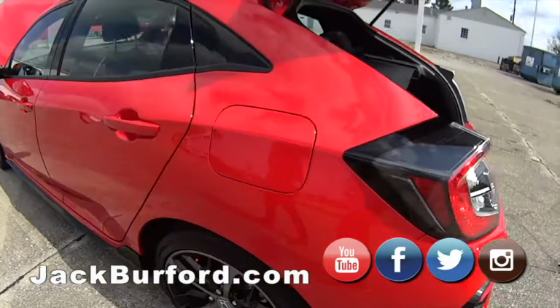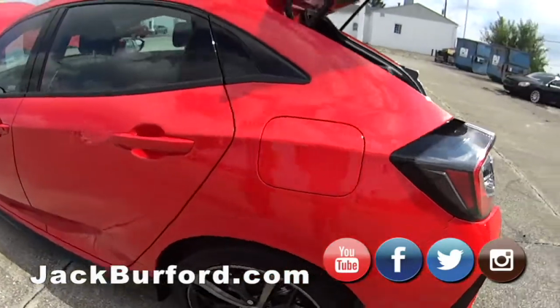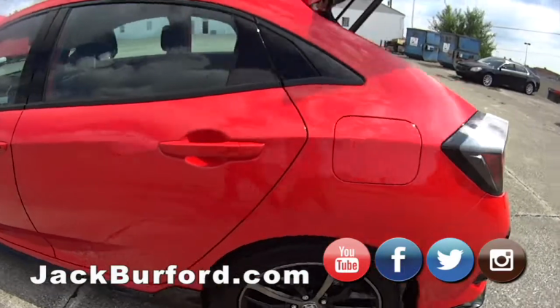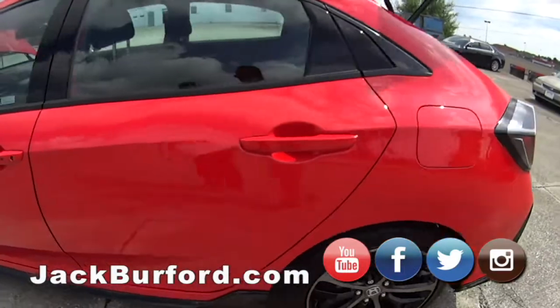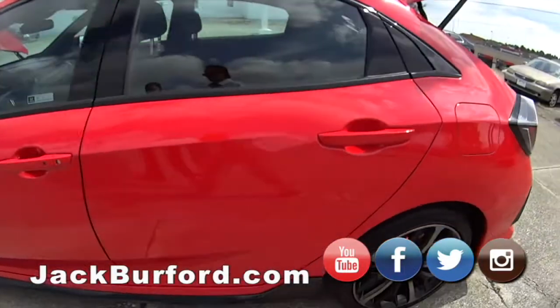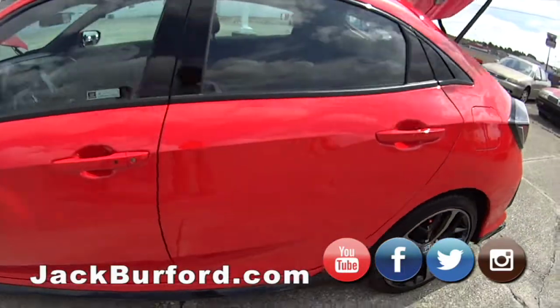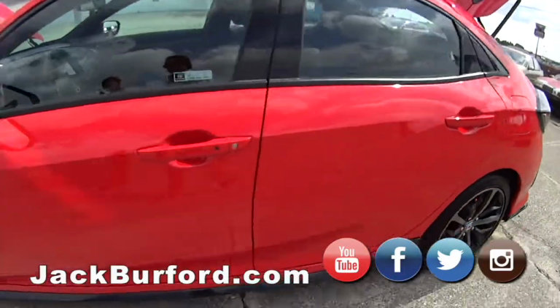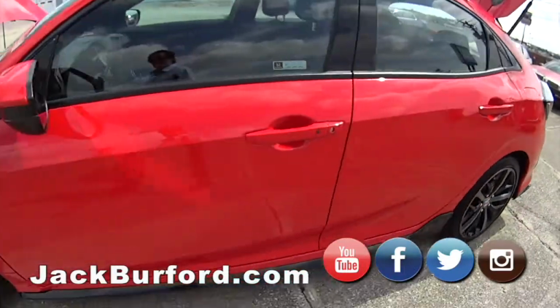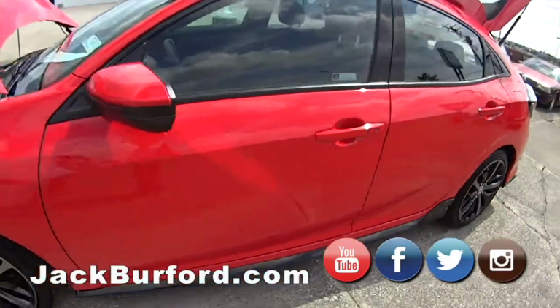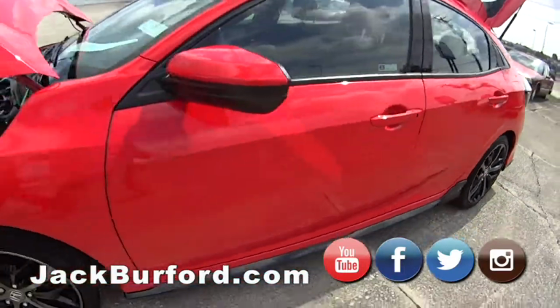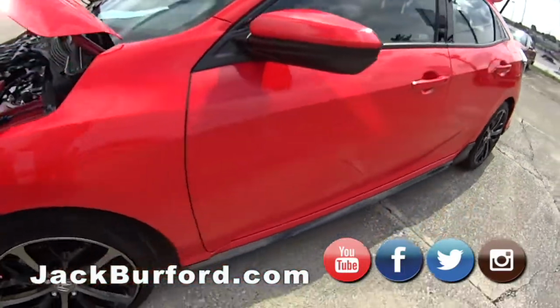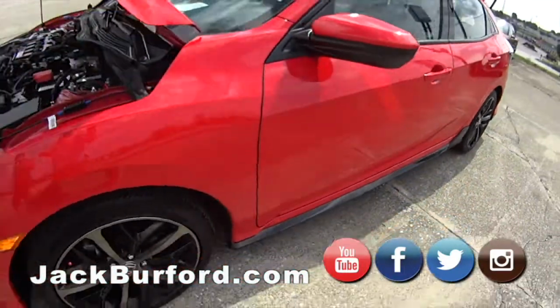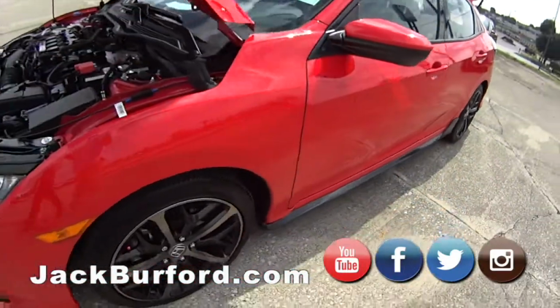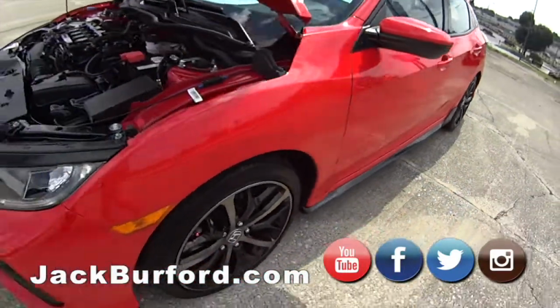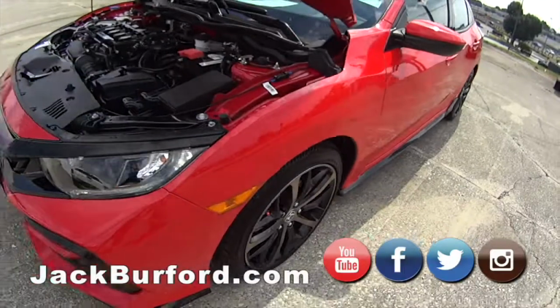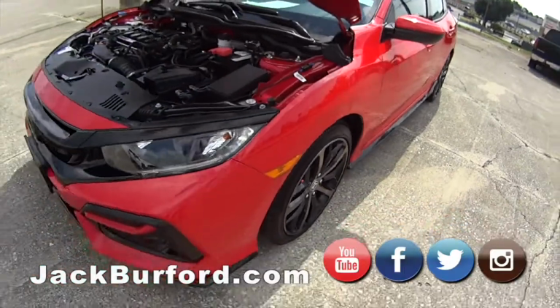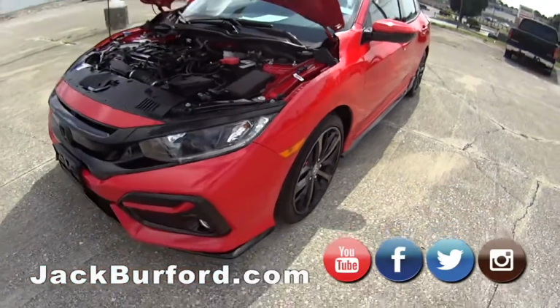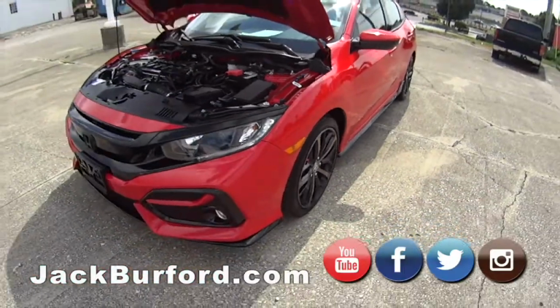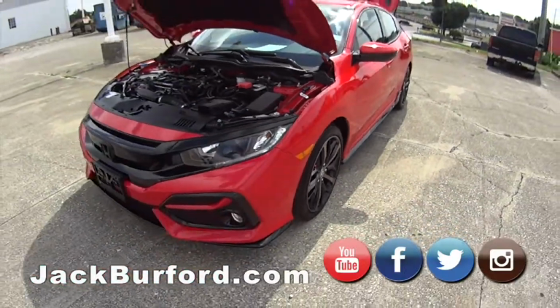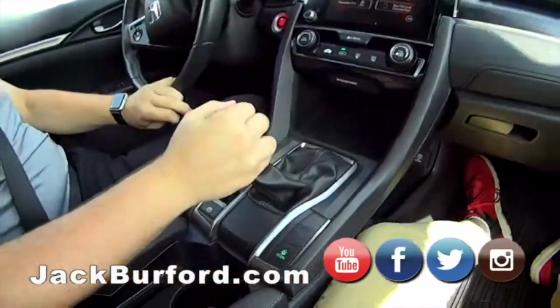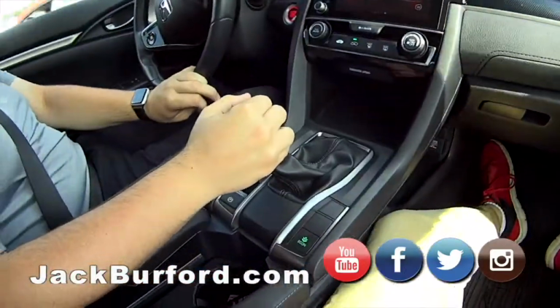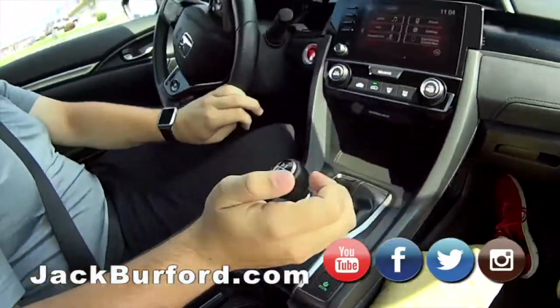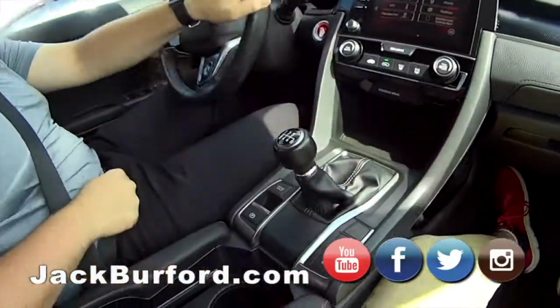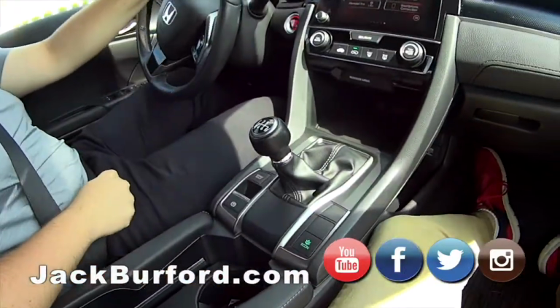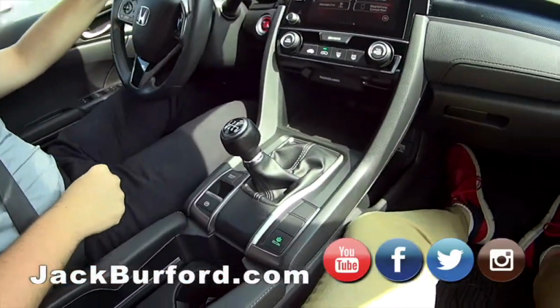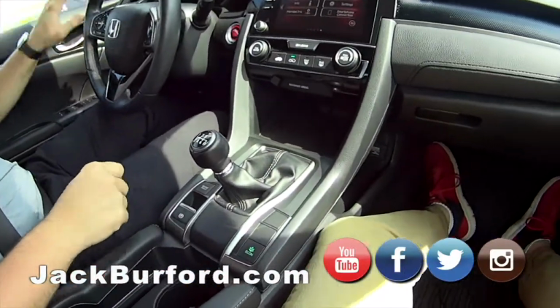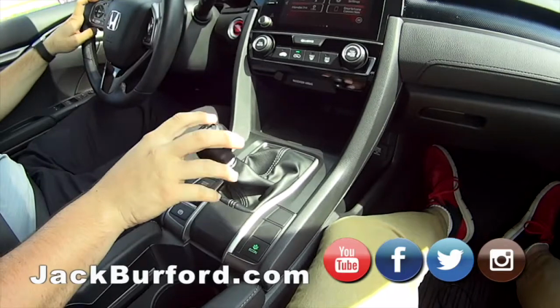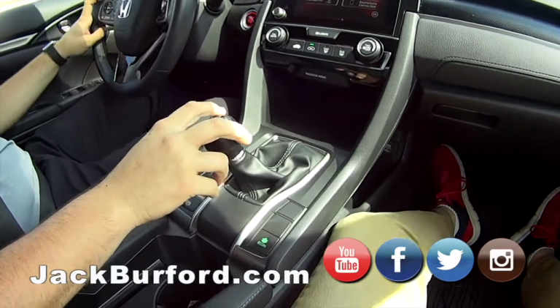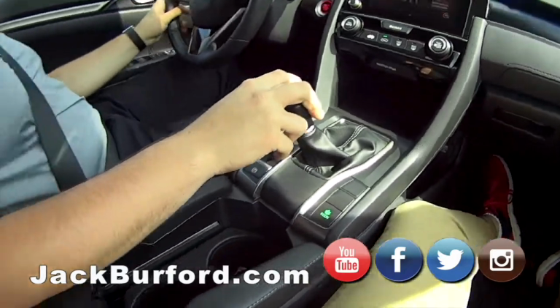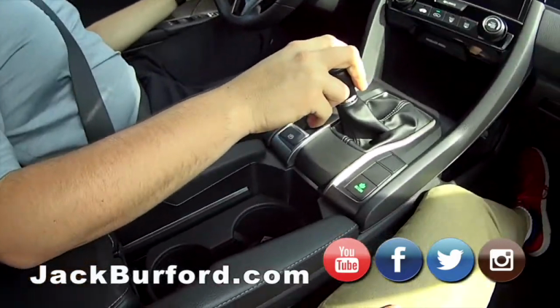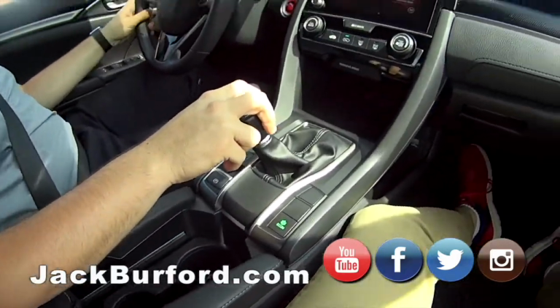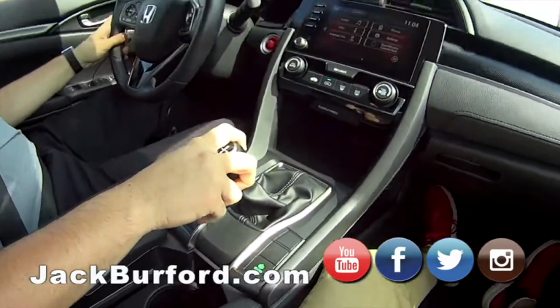Jason, what are we in today? We're in a 2020 Honda Civic. Pretty sure this is a rally sport. Yeah, this is nice. Manual. Six speed. Nice, I like it.